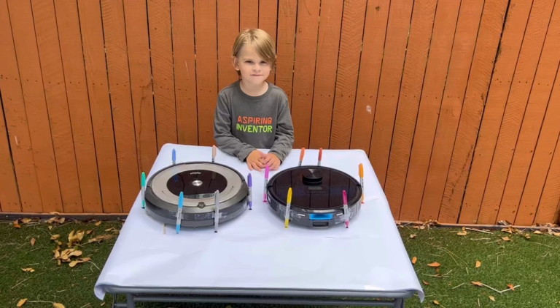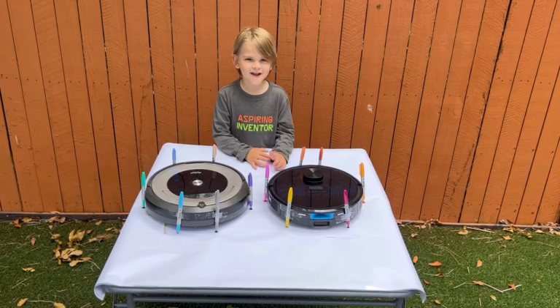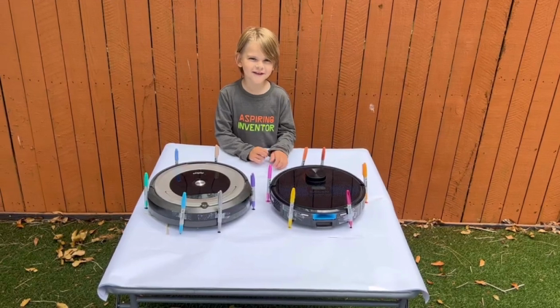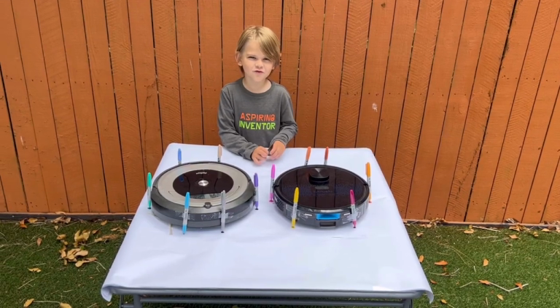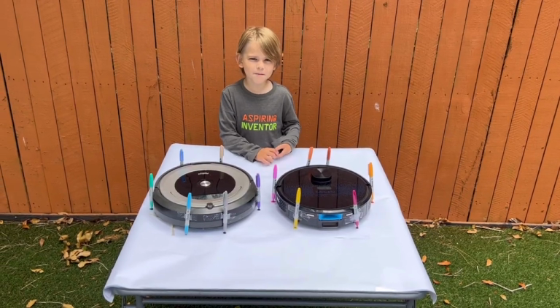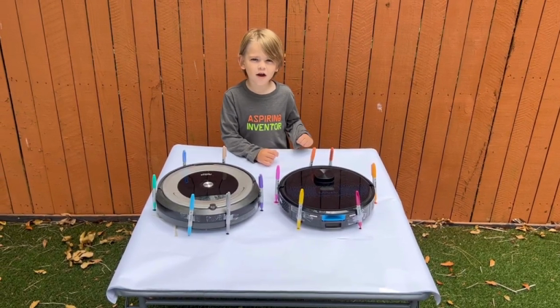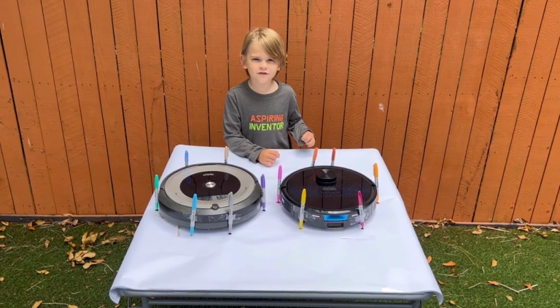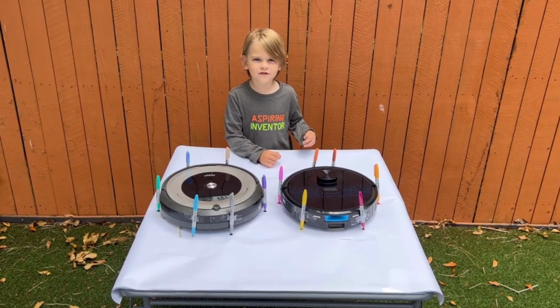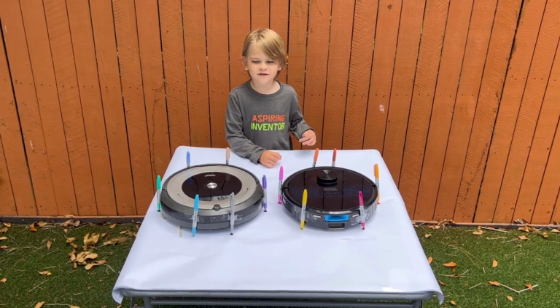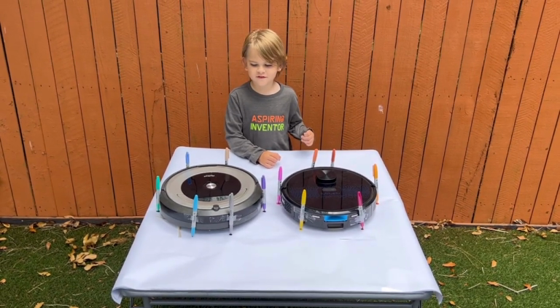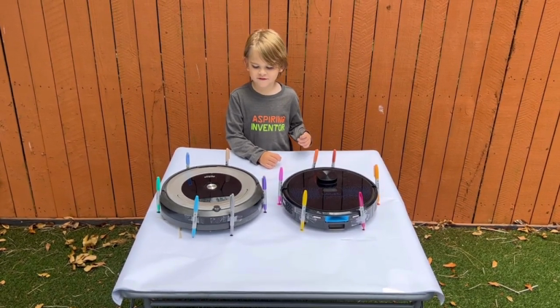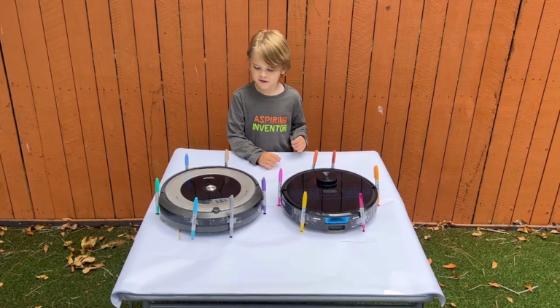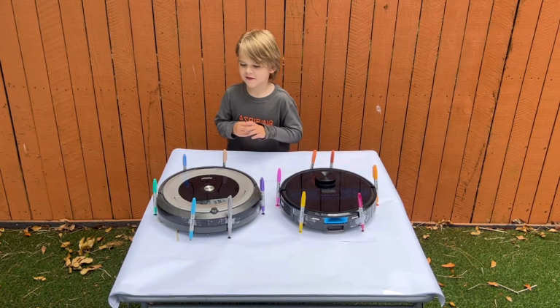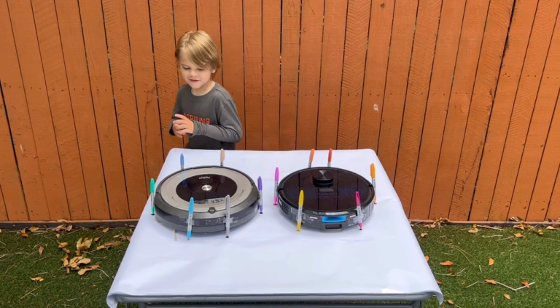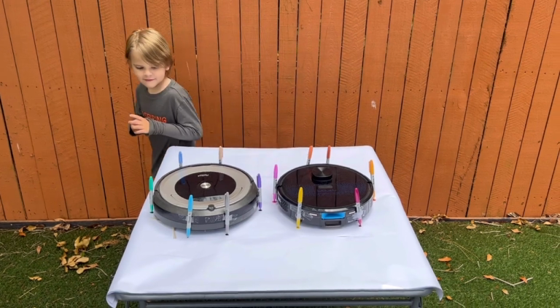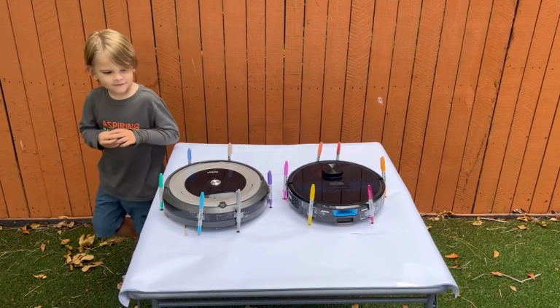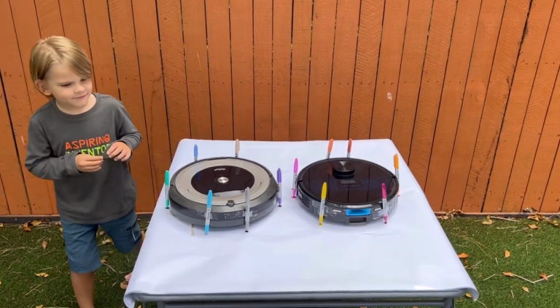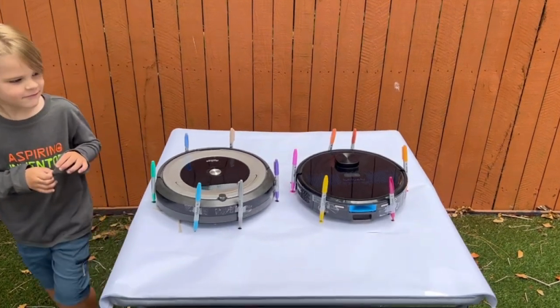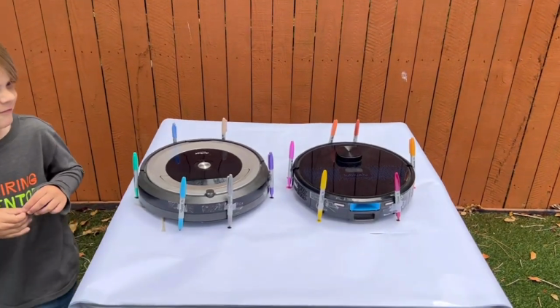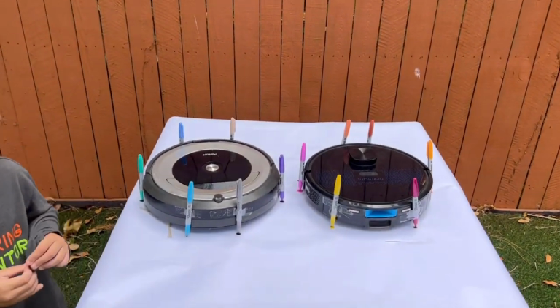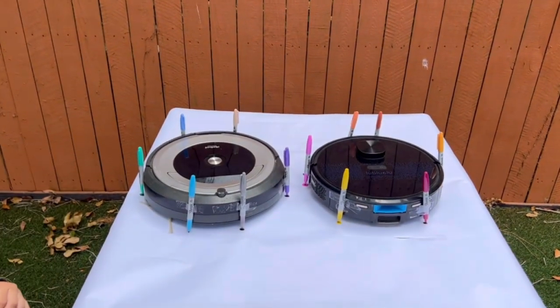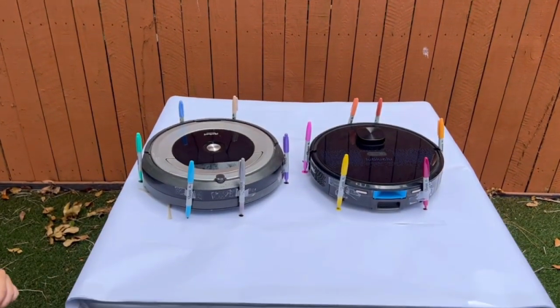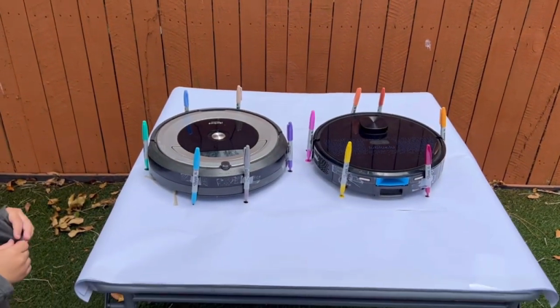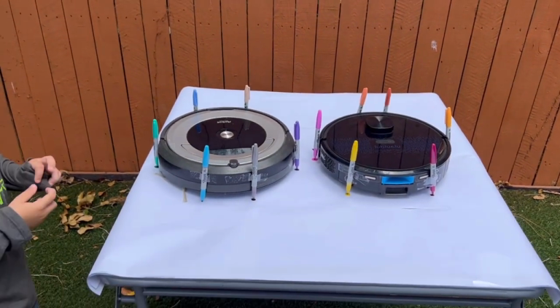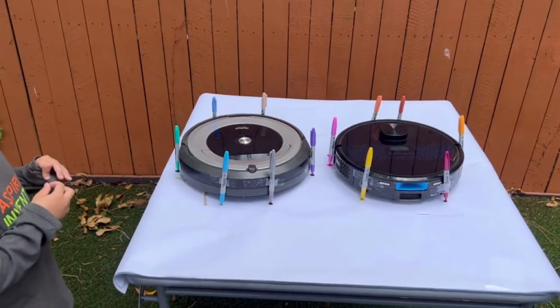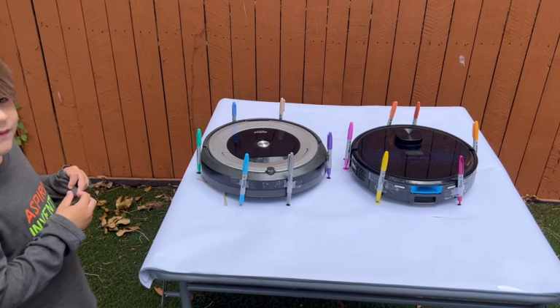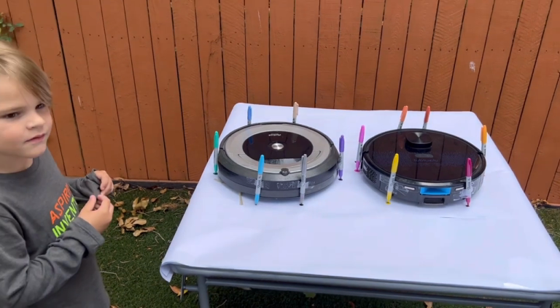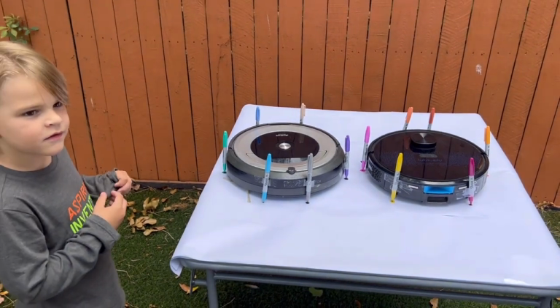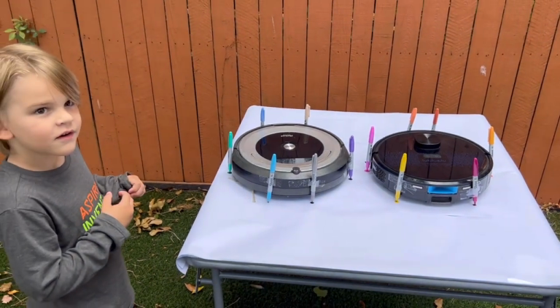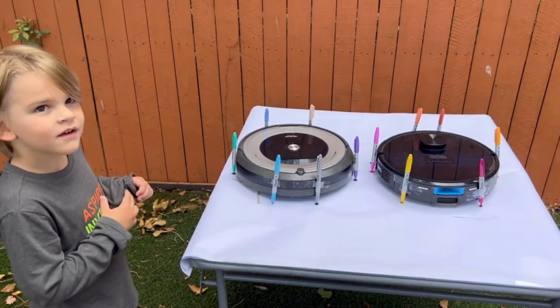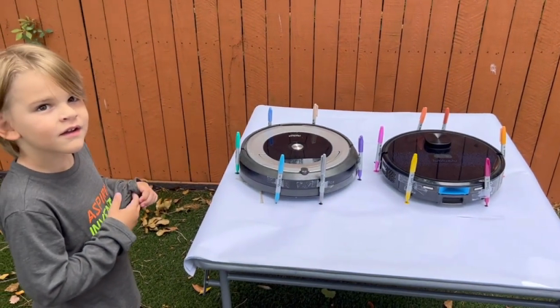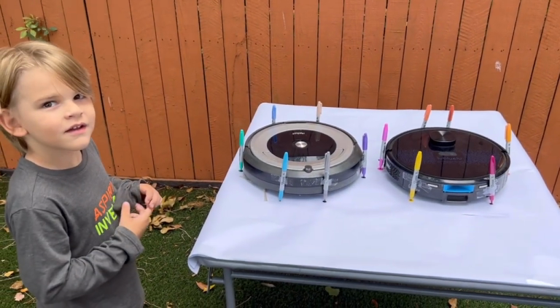Hey guys, today we're doing Roomba art. We're doing an experiment with two Roombas: the Loo Blue Loo and the iRobot Roomba 690. We have some markers attached to them and we're going to see if we can create some art.